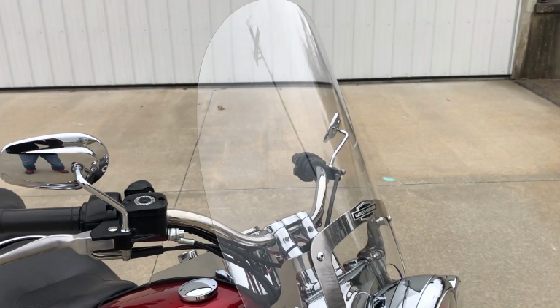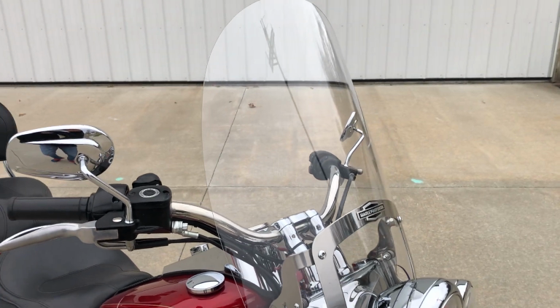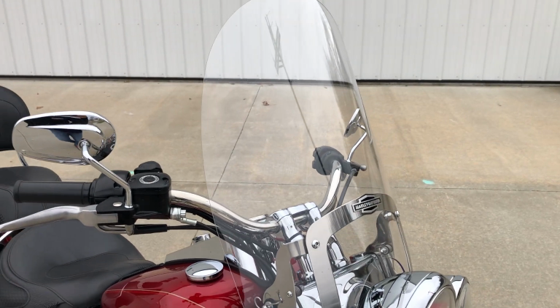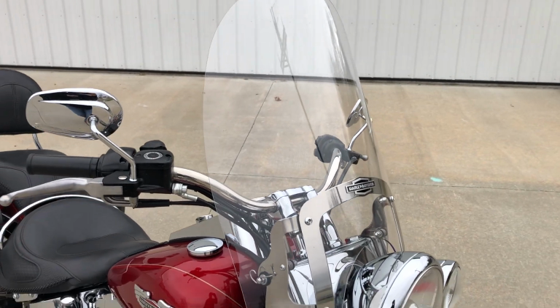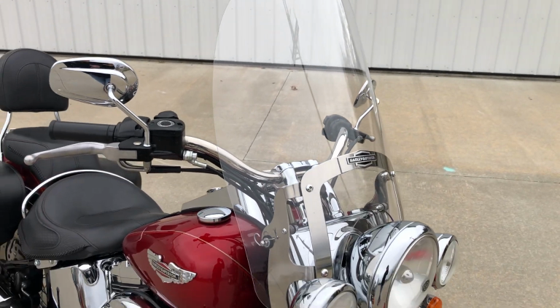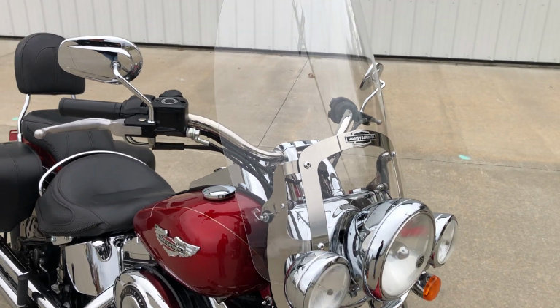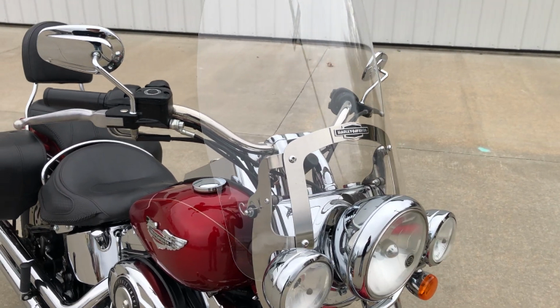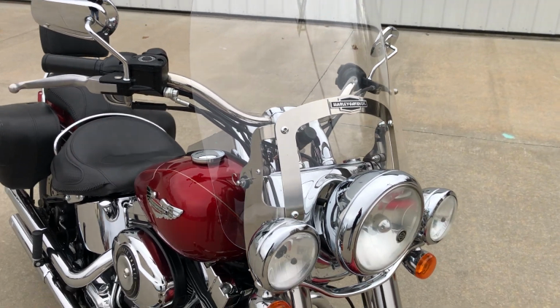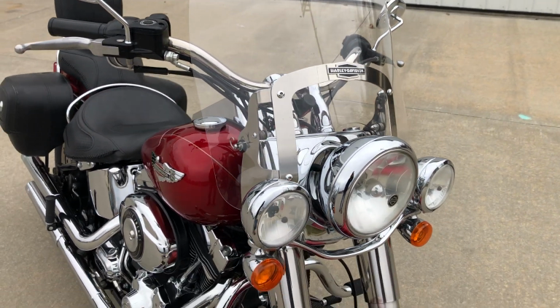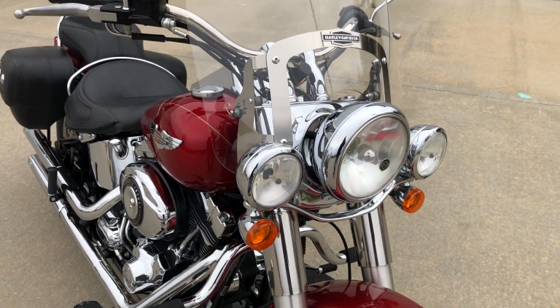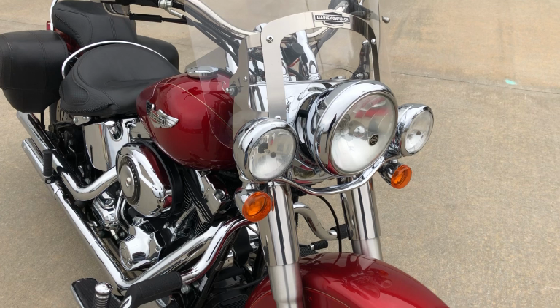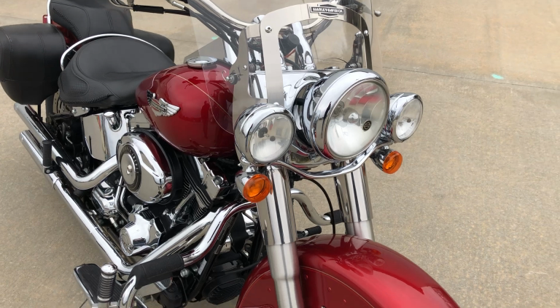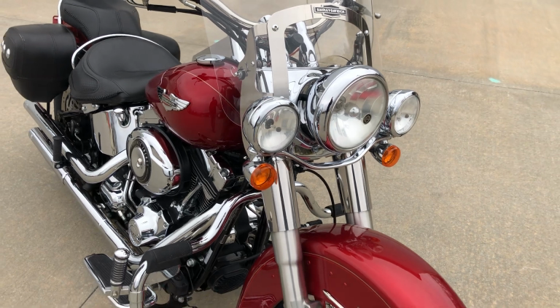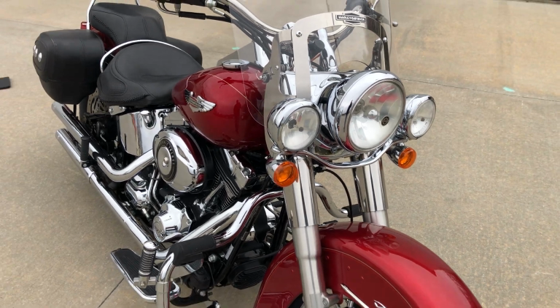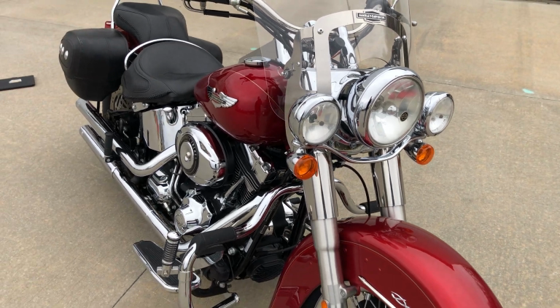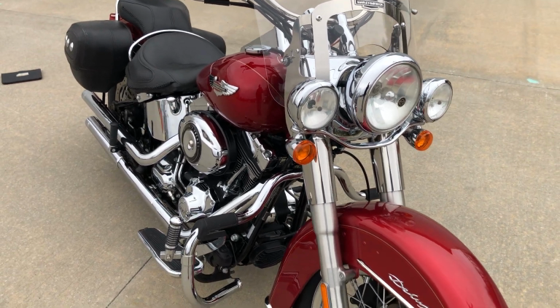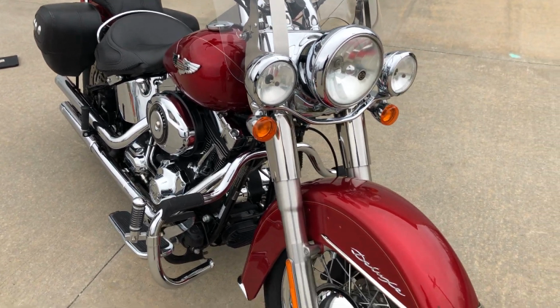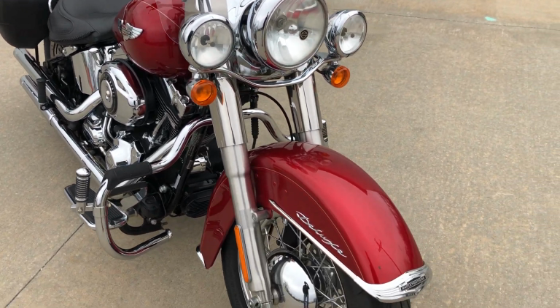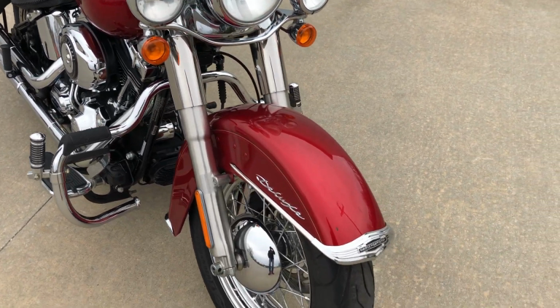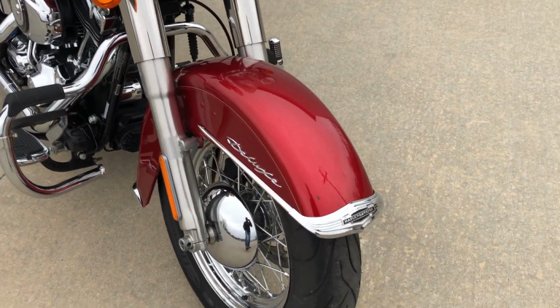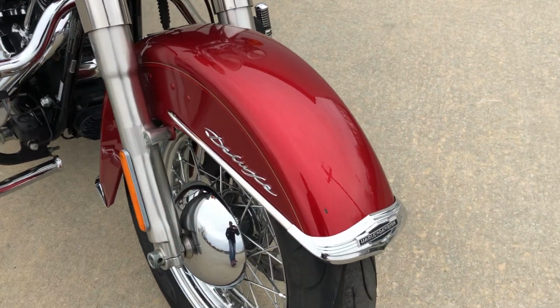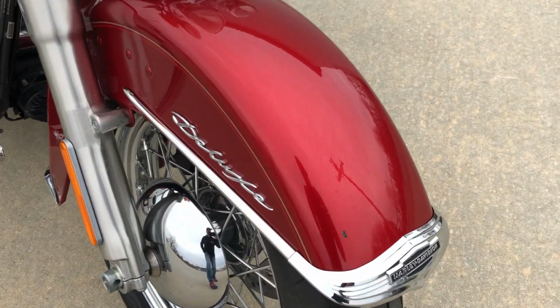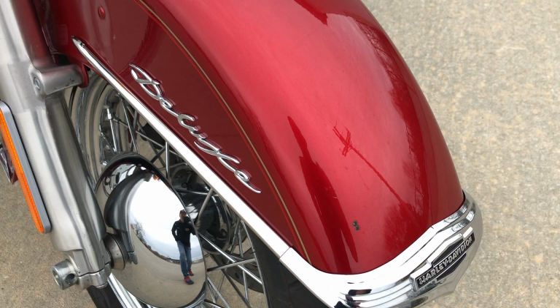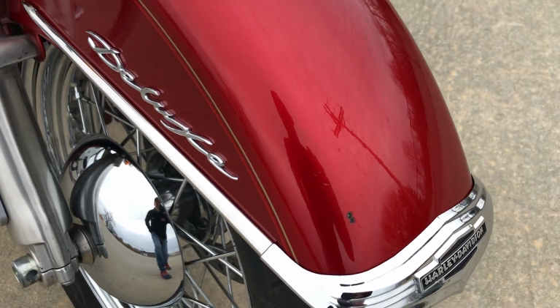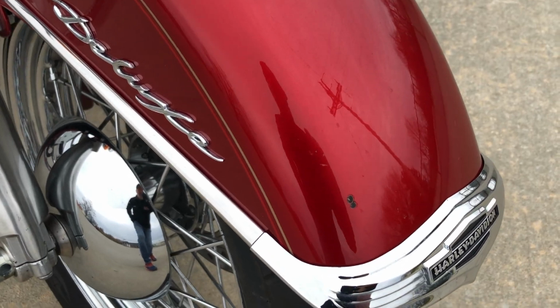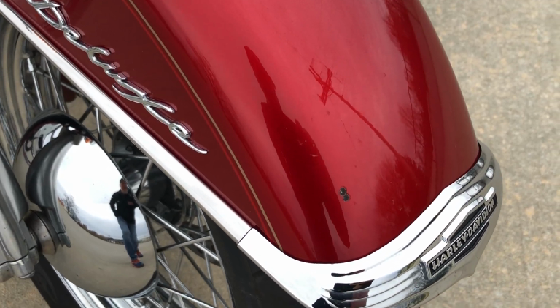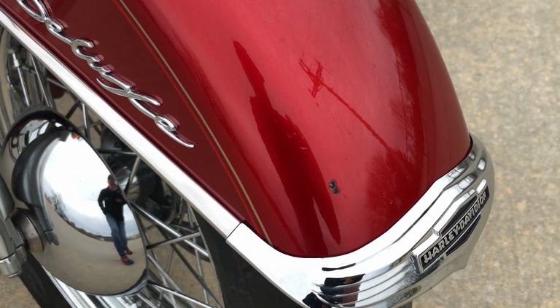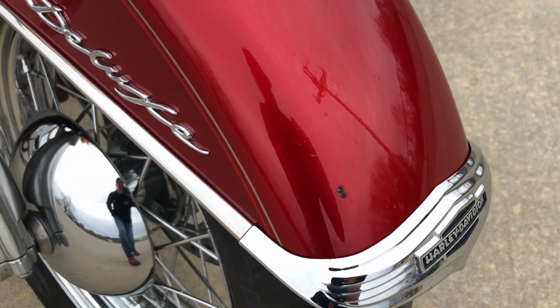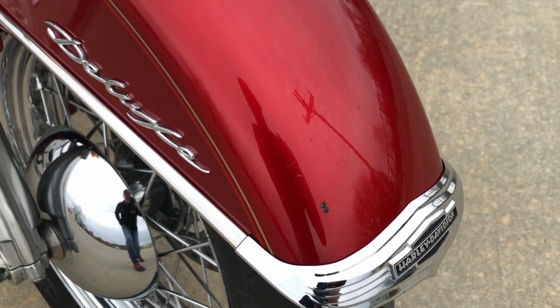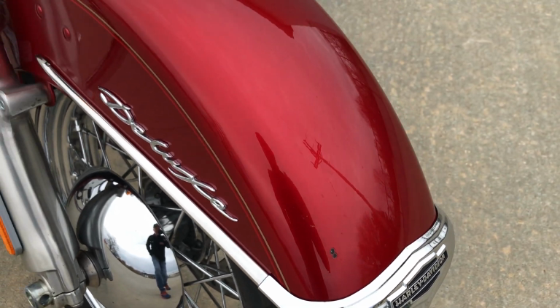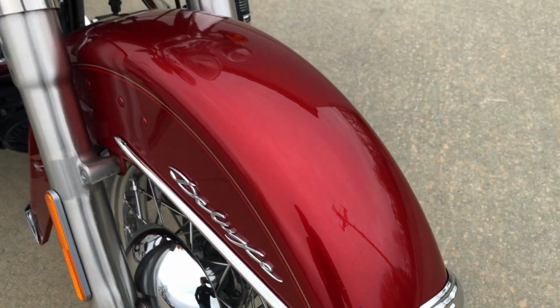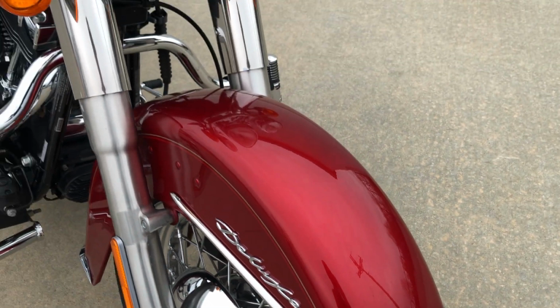It has stock handlebars and stock mirrors. A windshield has been added — it's a Harley-Davidson Nostalgia windshield. This bike is in really good shape; it's got one little rock chip right on the front fender that looks like it caught a rock sometime, and that's about all I can see on the bike.